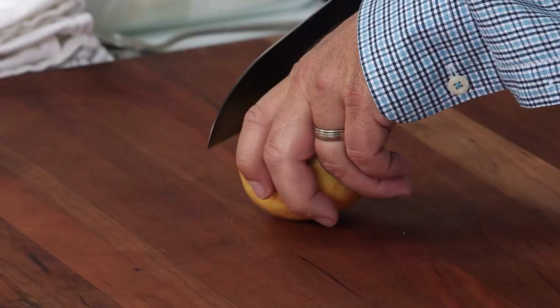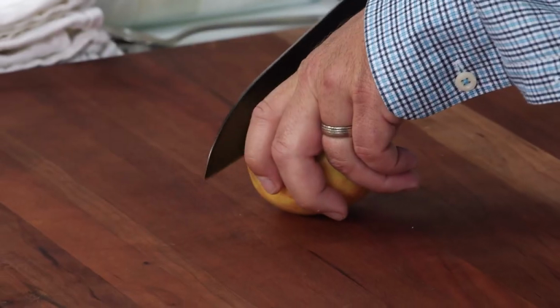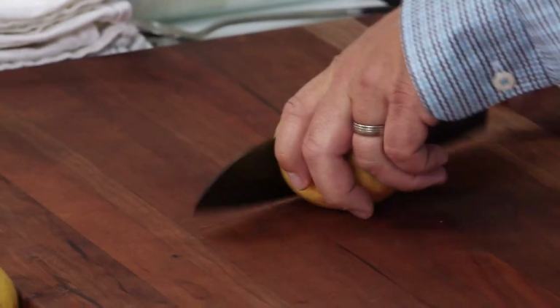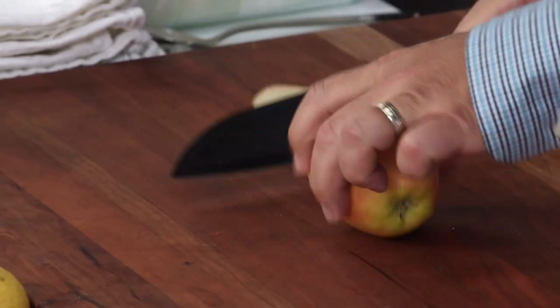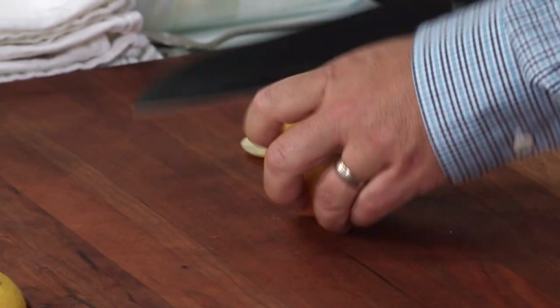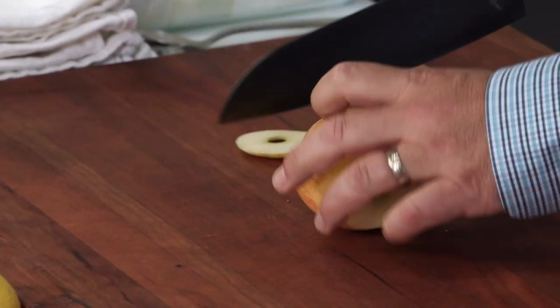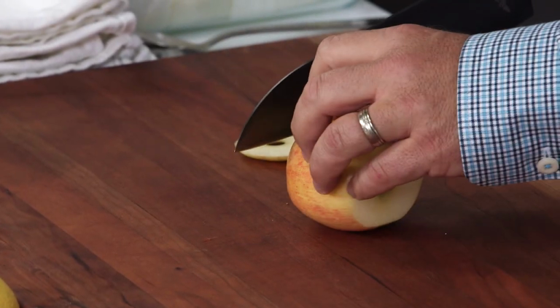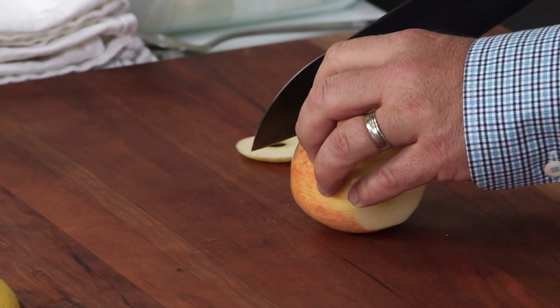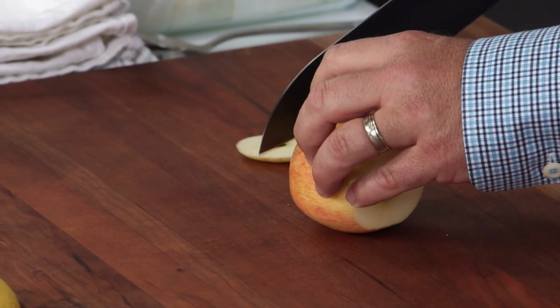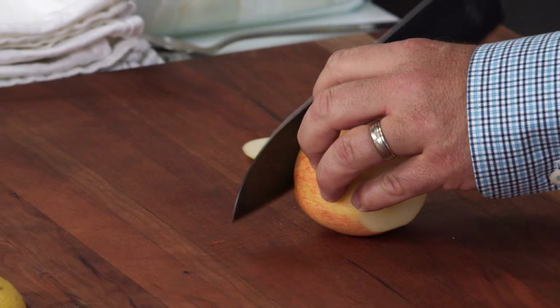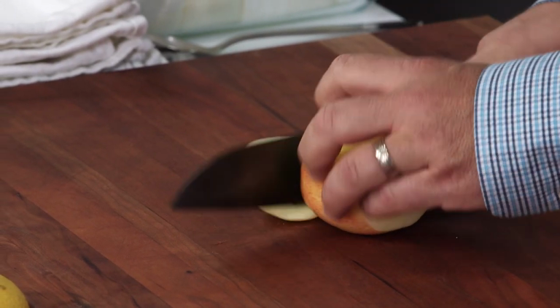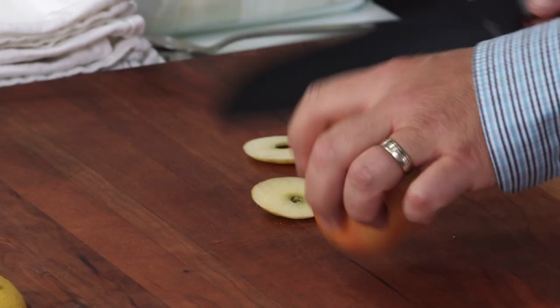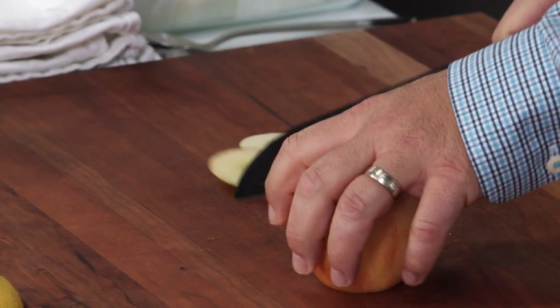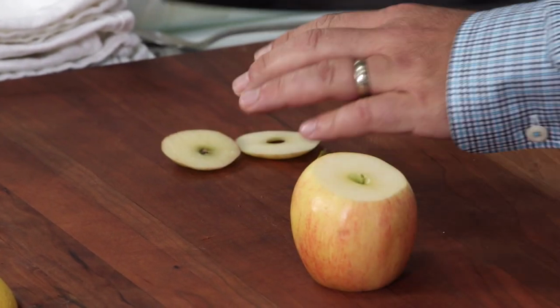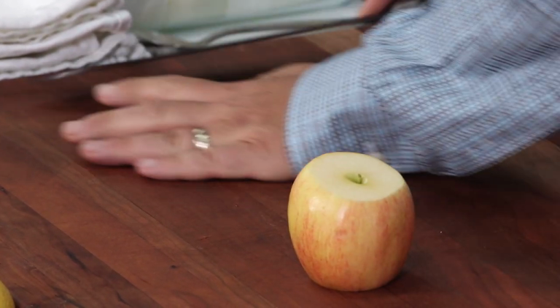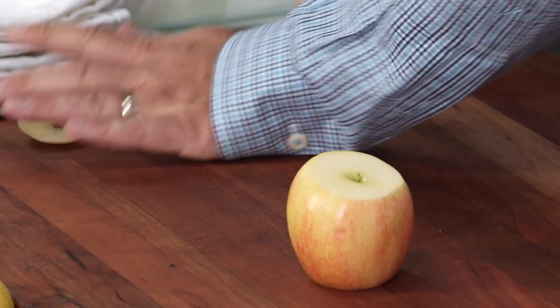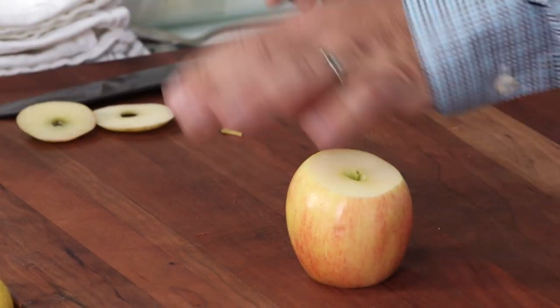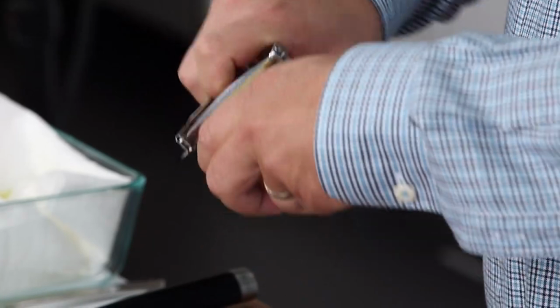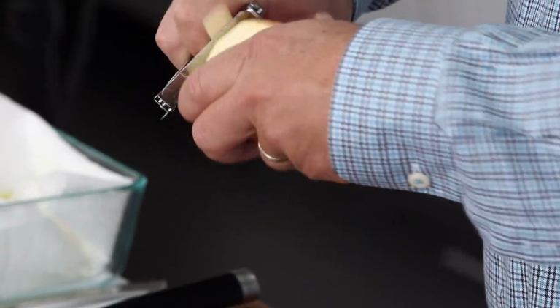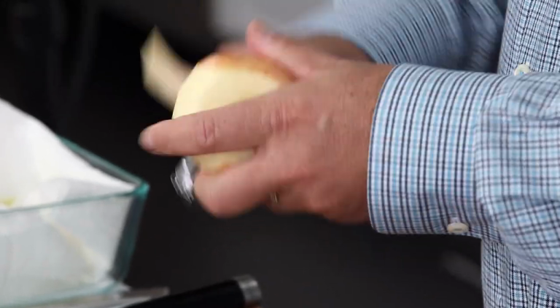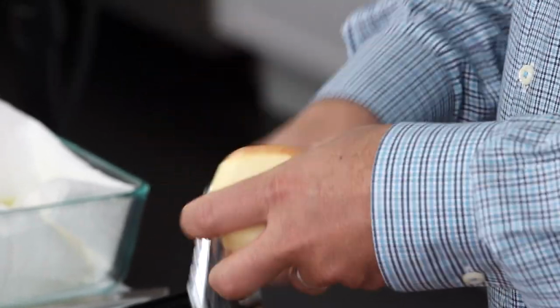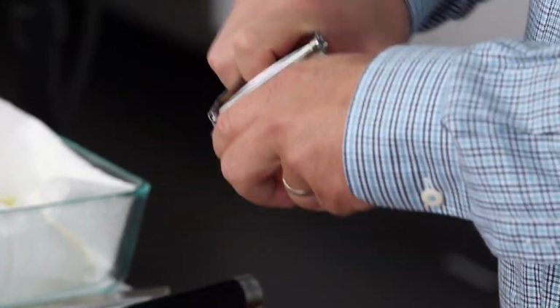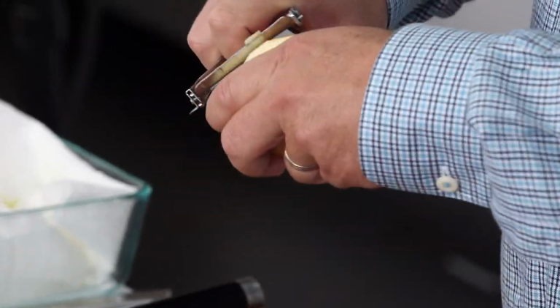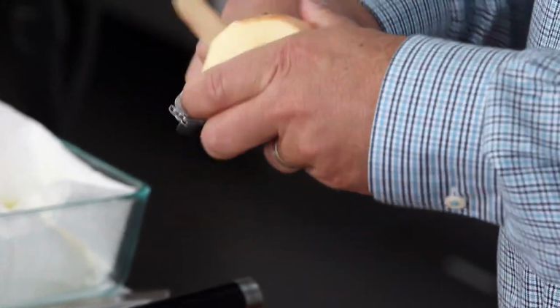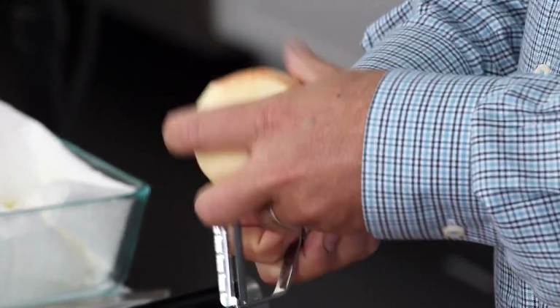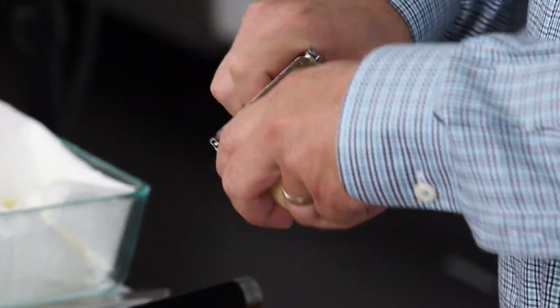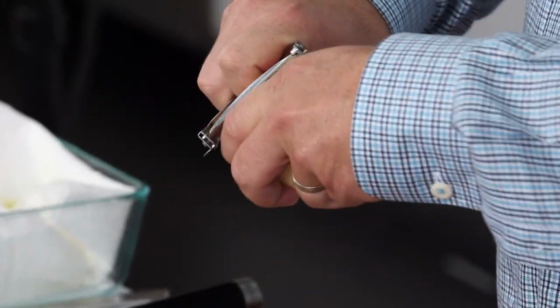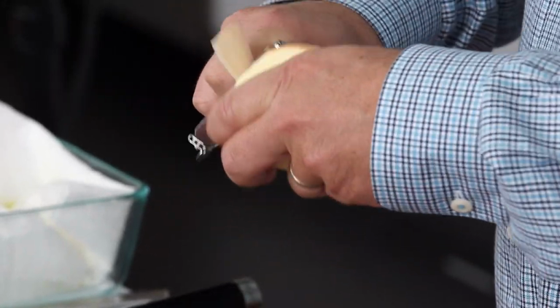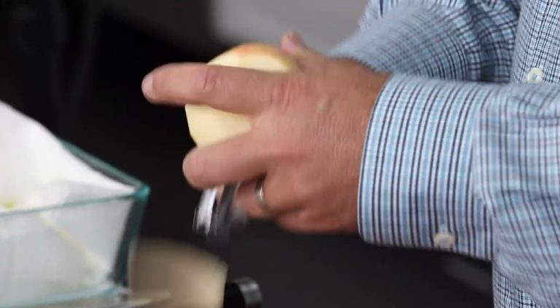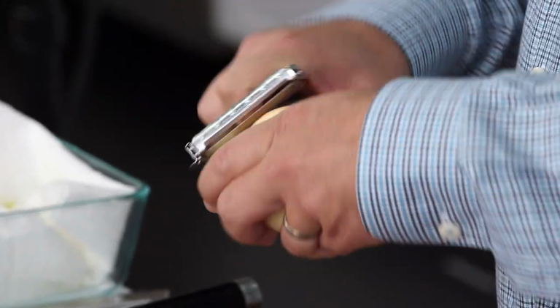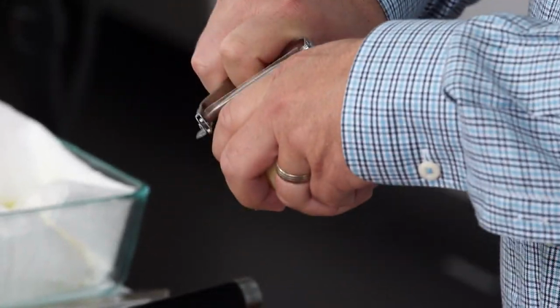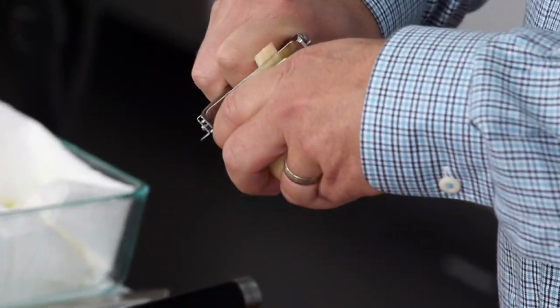I like to use two different styles of apples — something that has a little more acidity like a Granny Smith, and then something really sweet that bakes really well, like an Empire.